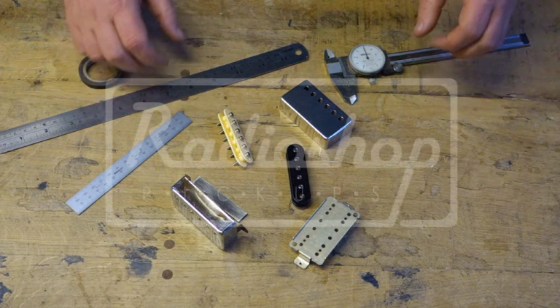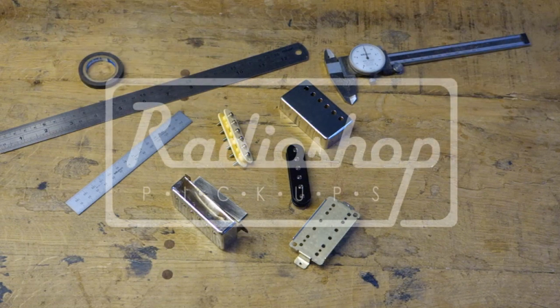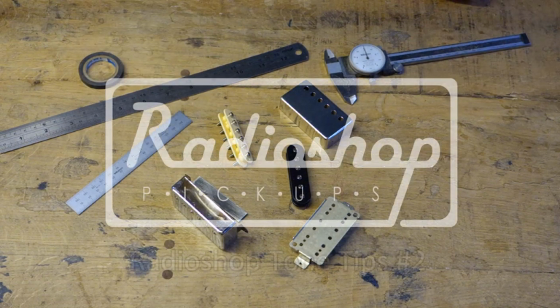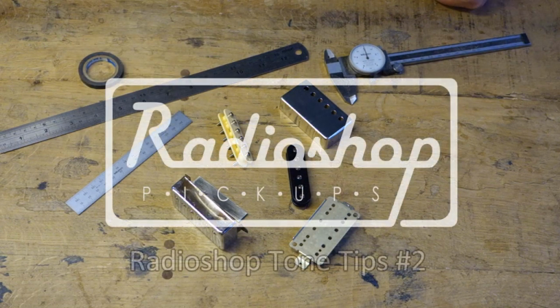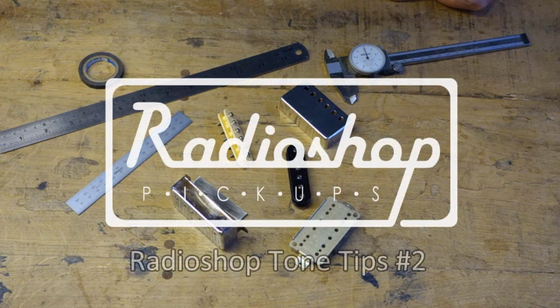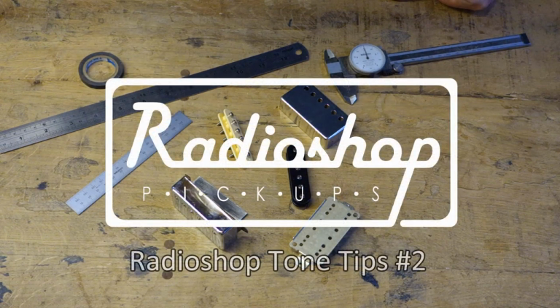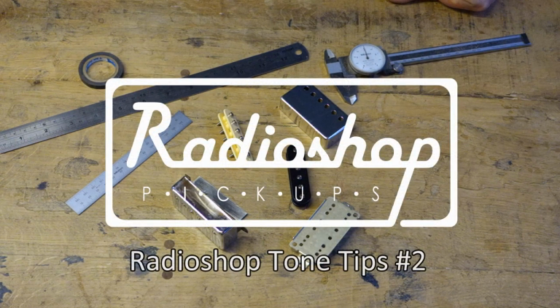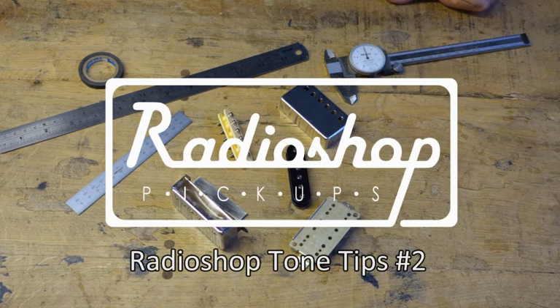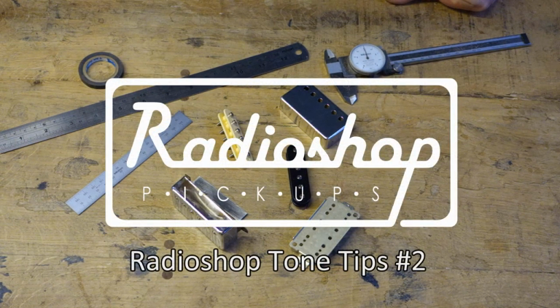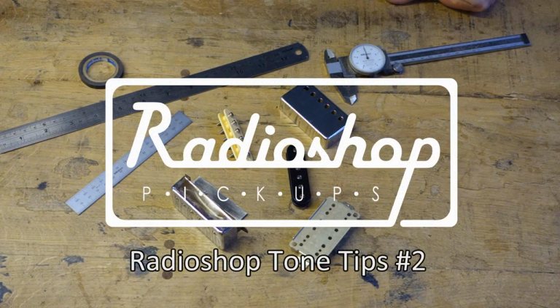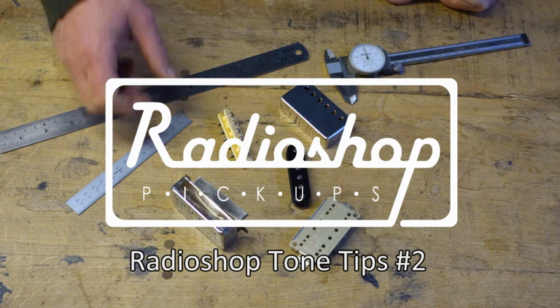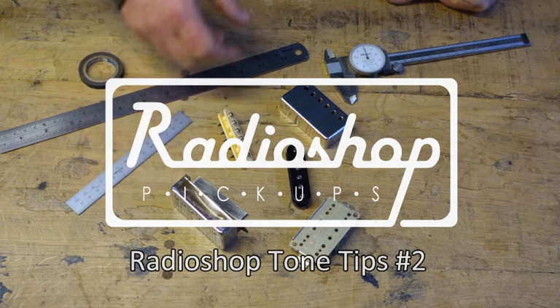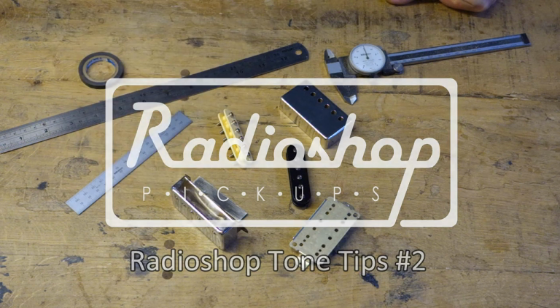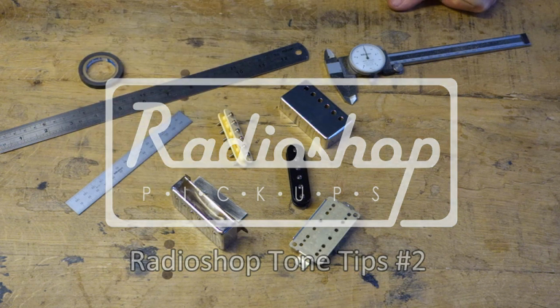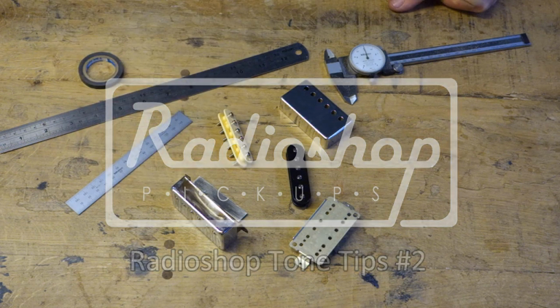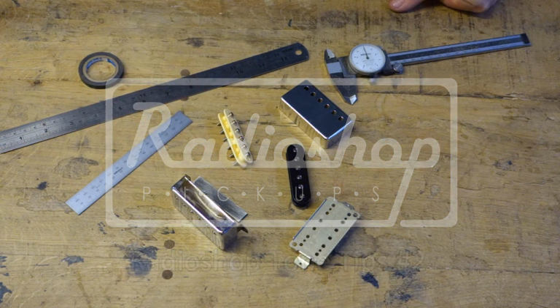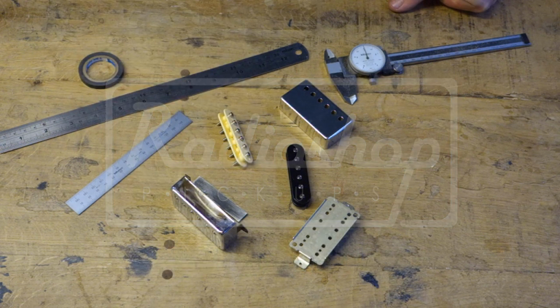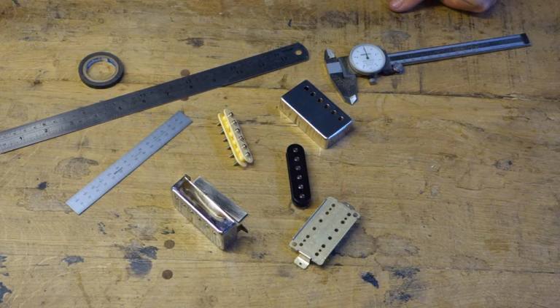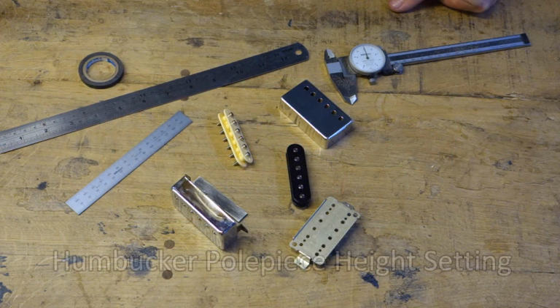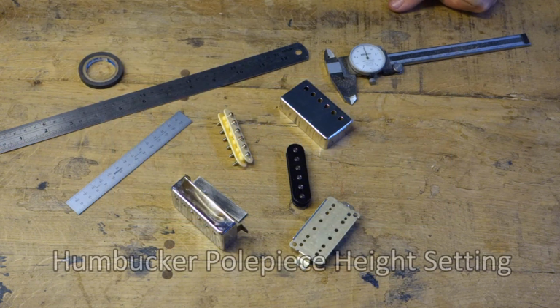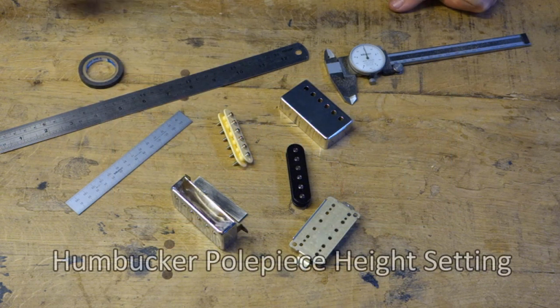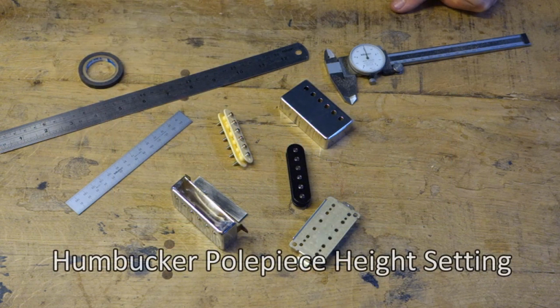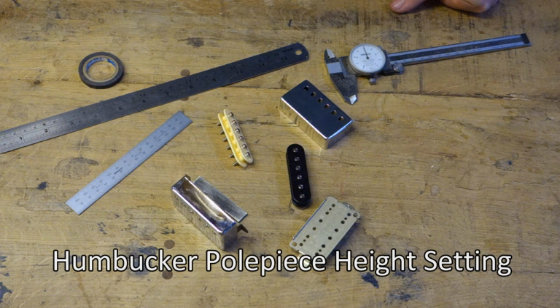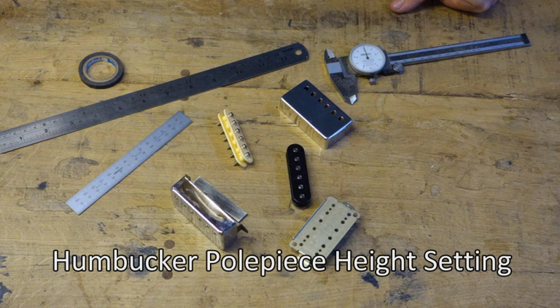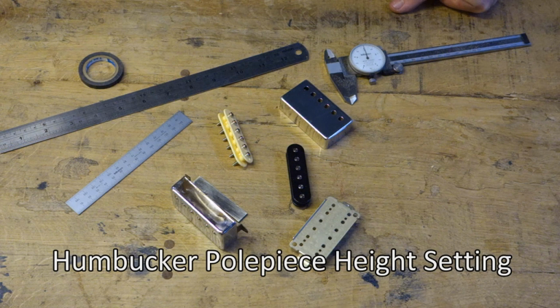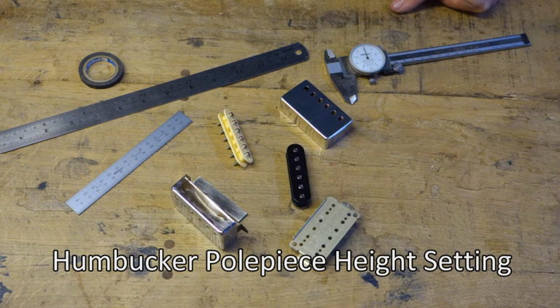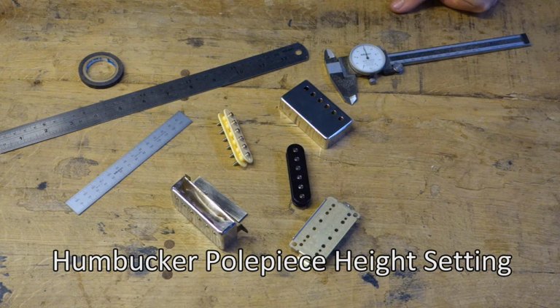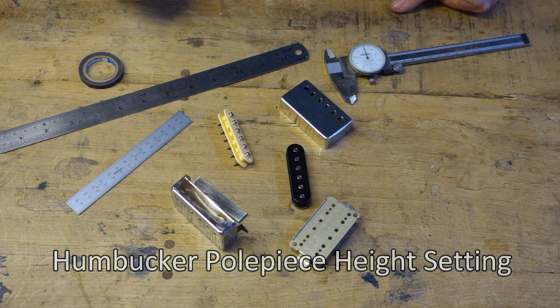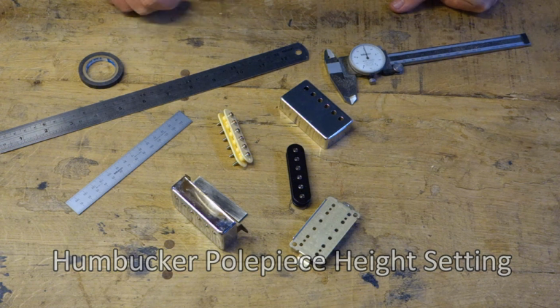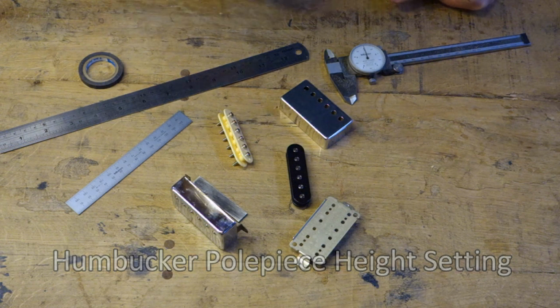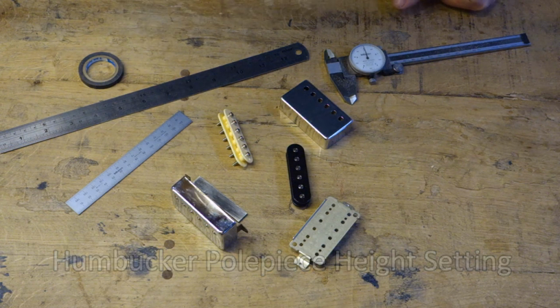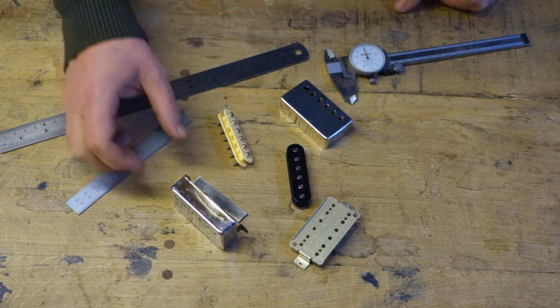Hi guys, Paul here at Radio Shop Pickups in South Wales. Thanks for tuning in and thanks for following us on our channel. If you haven't yet, please hit subscribe because there will be lots of videos showing you how to do certain things with guitars.